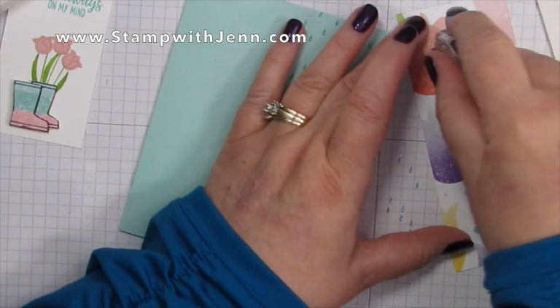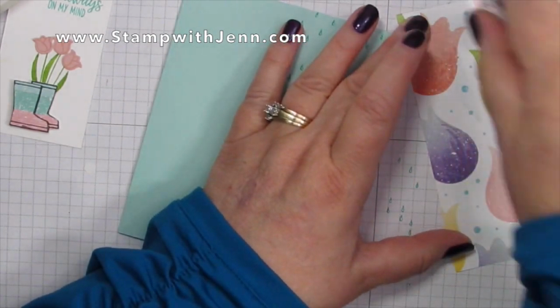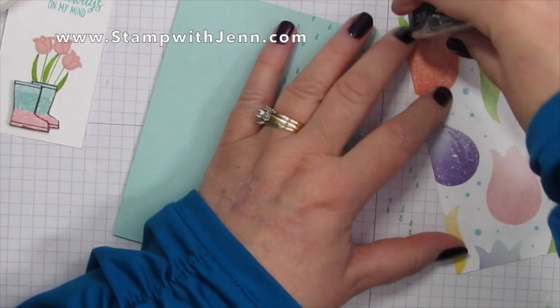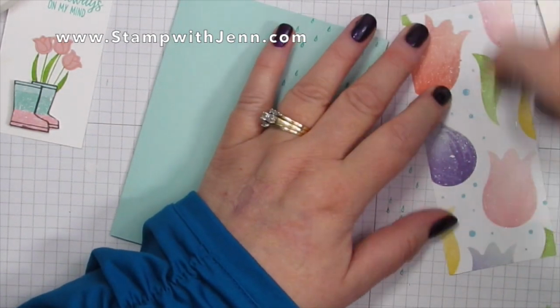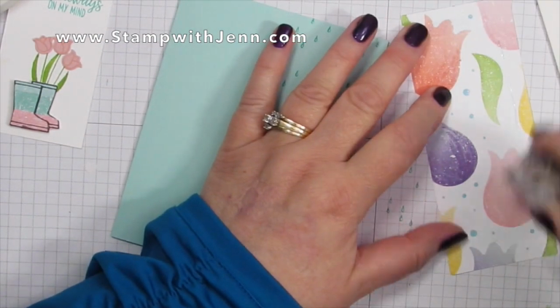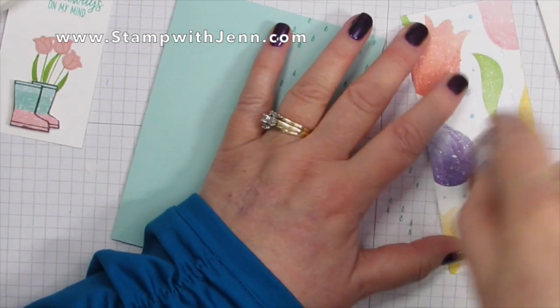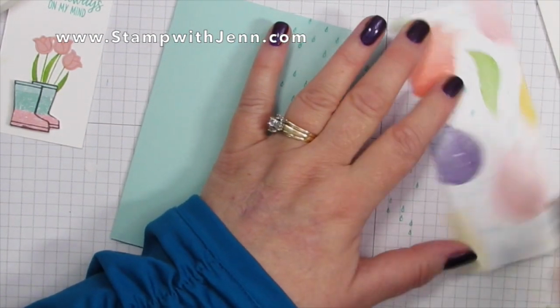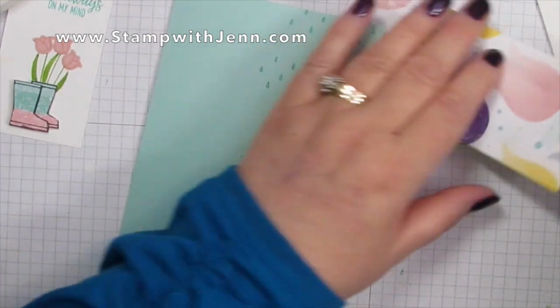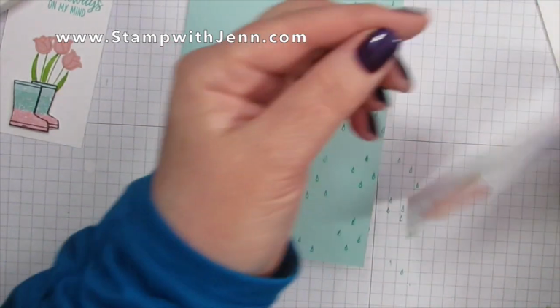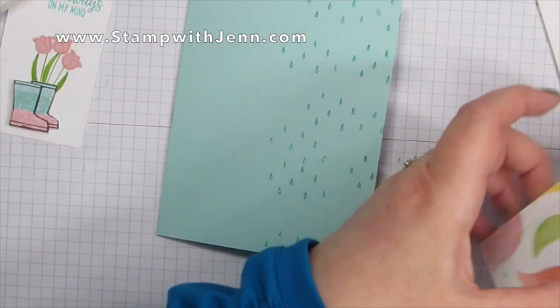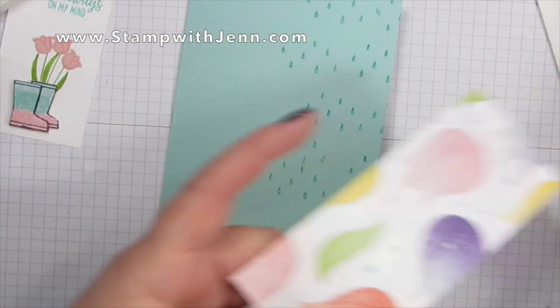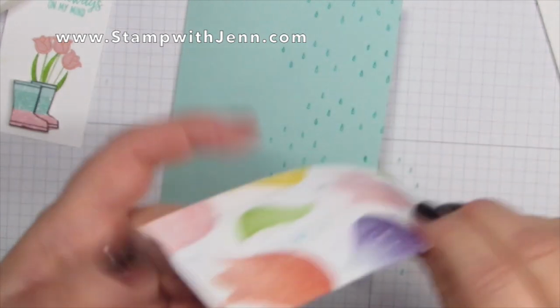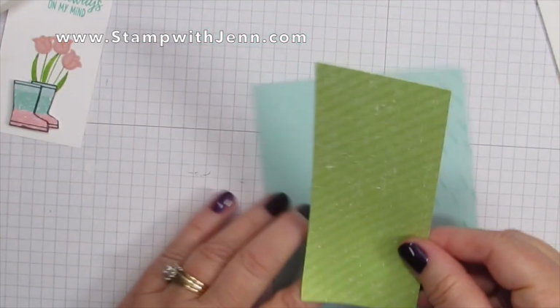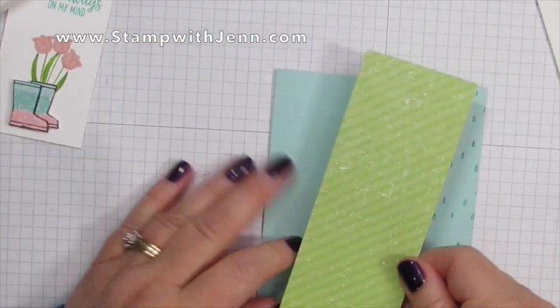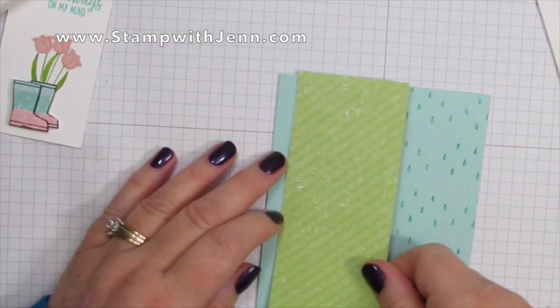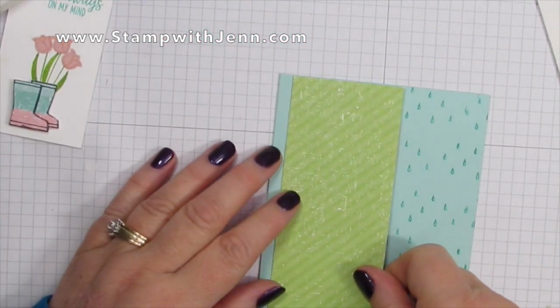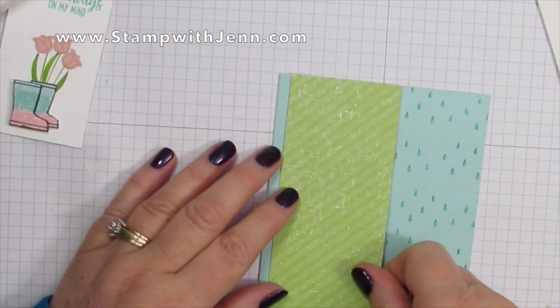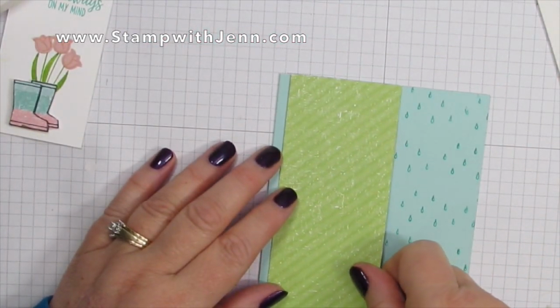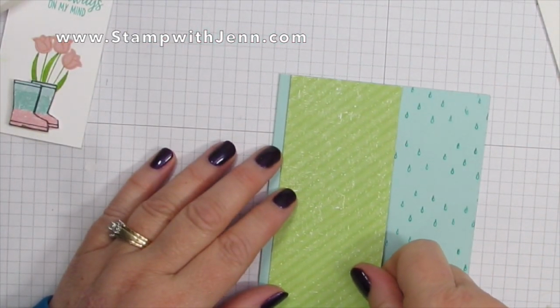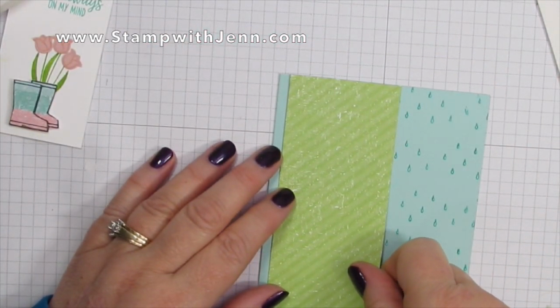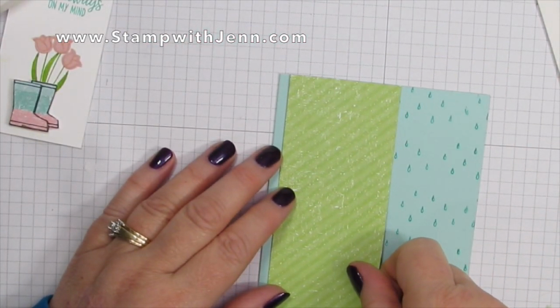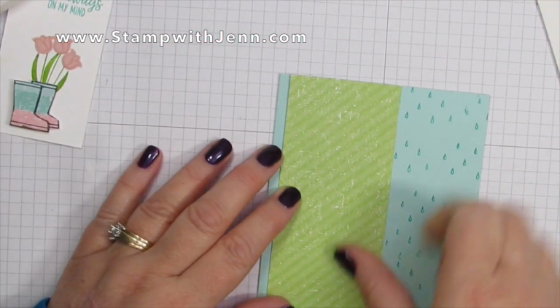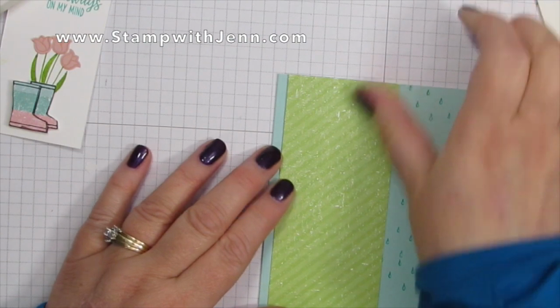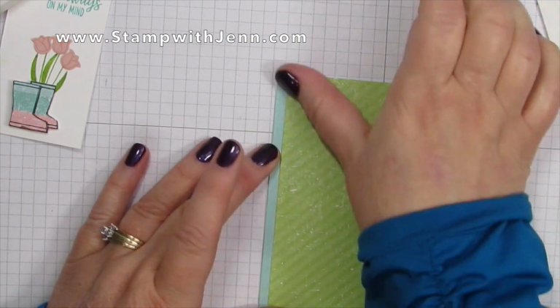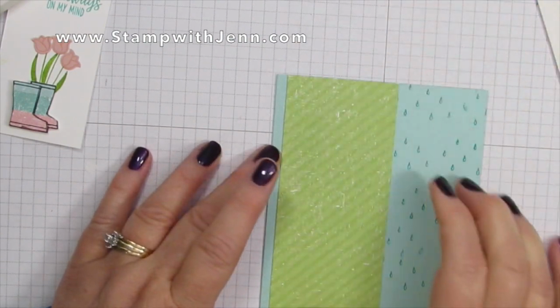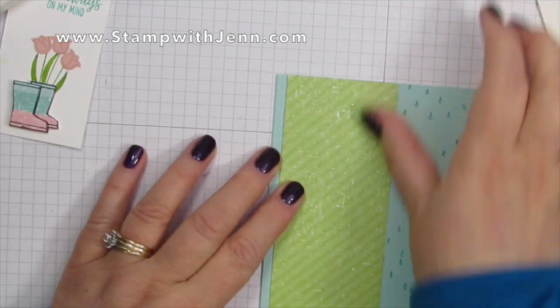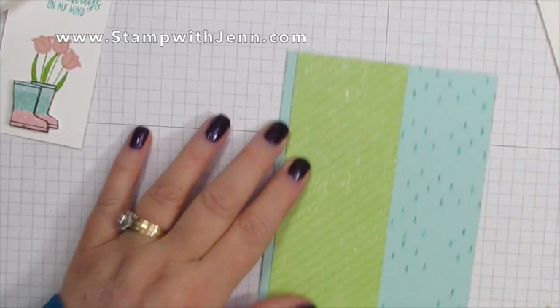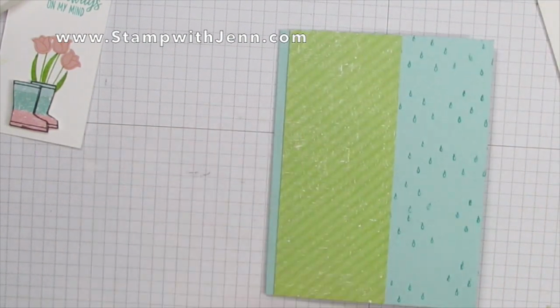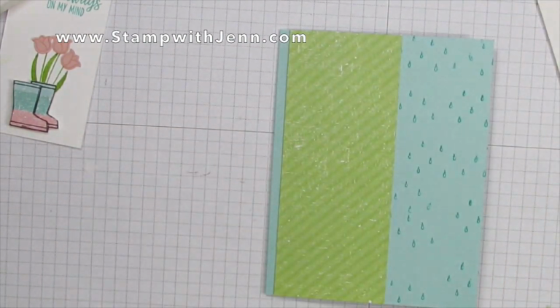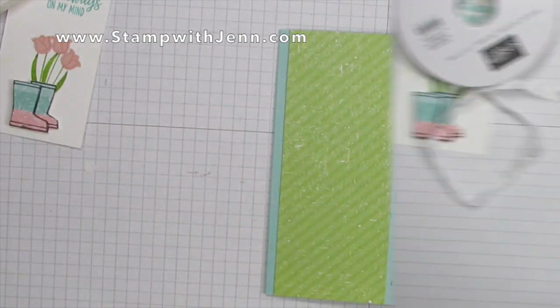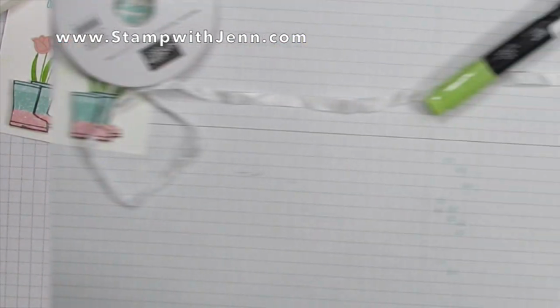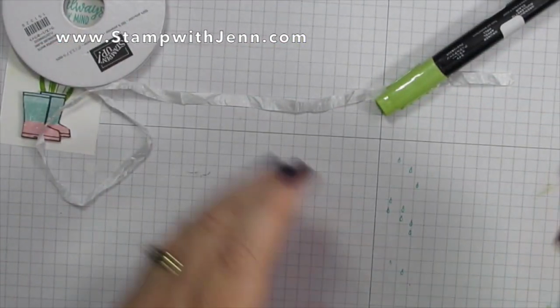I'm going to use the Pleasedest Punch paper, and I'm actually using the reverse side — not the pretty patterned part — but I love the green on here. There are four sheets in each pack so there's lots to use.